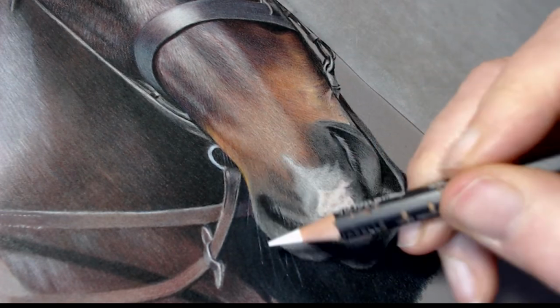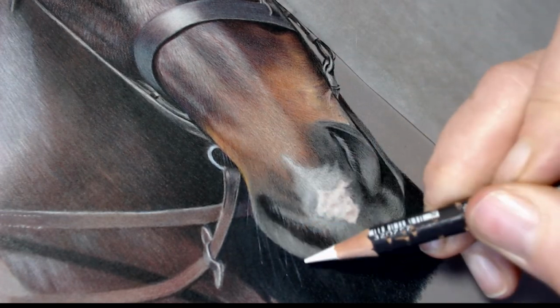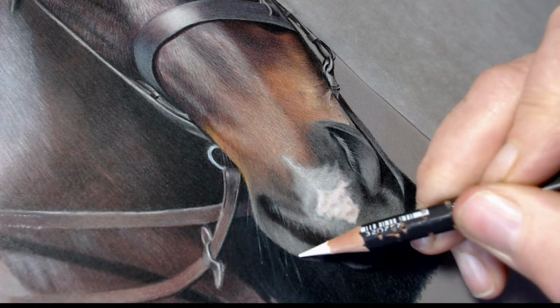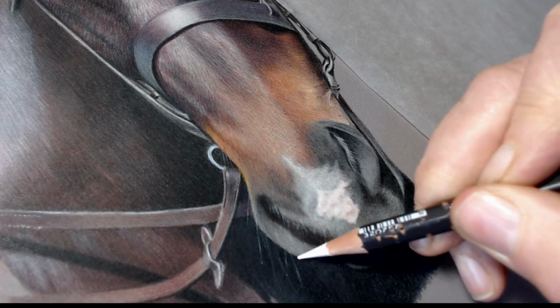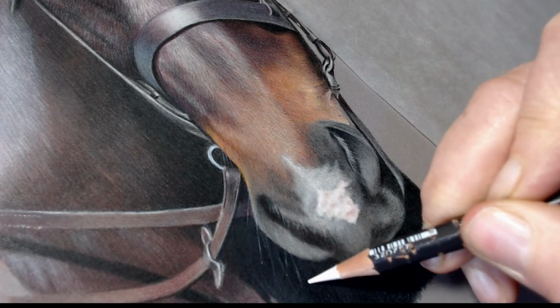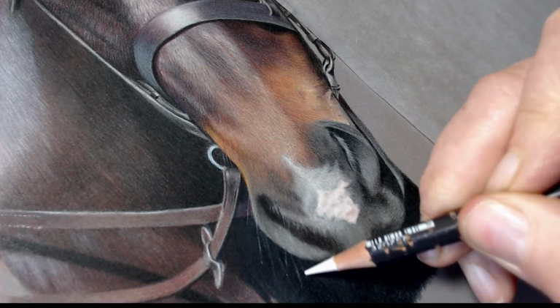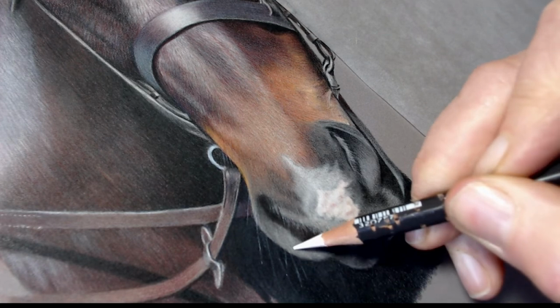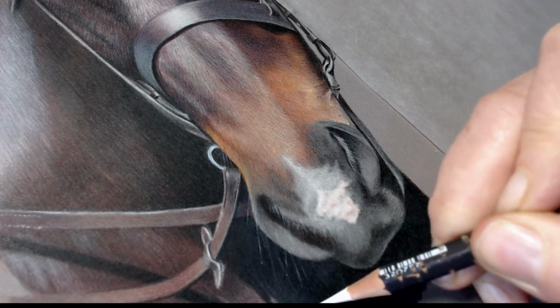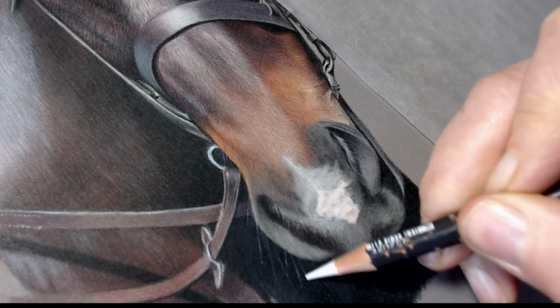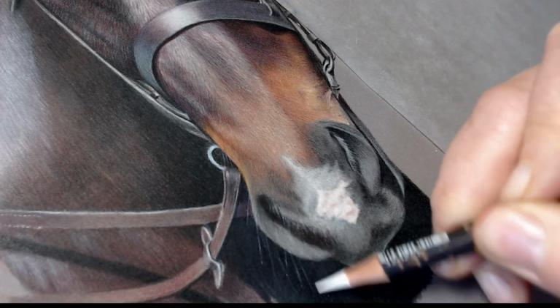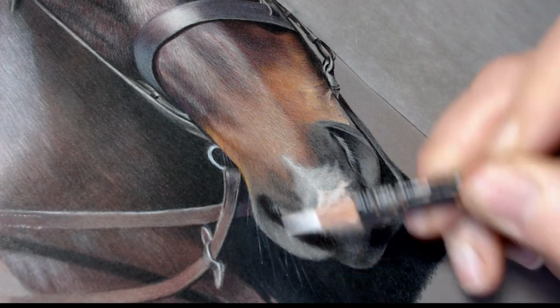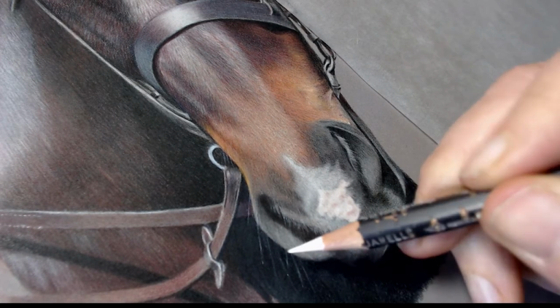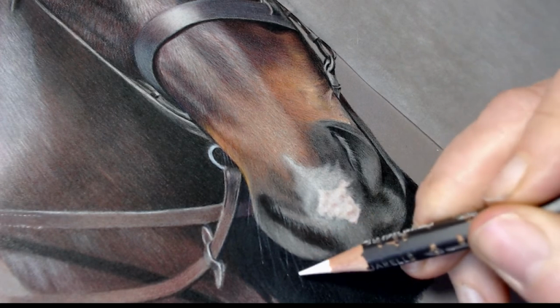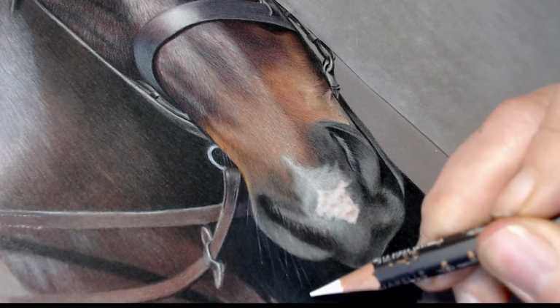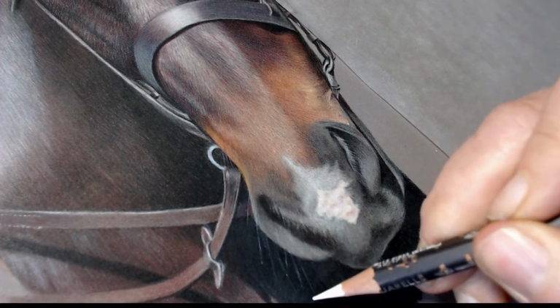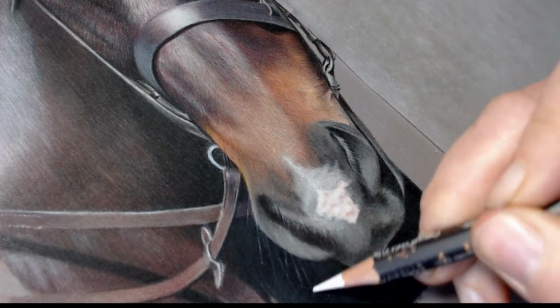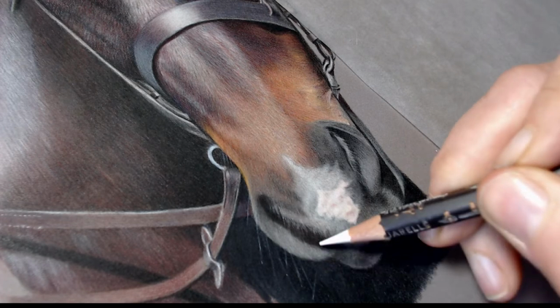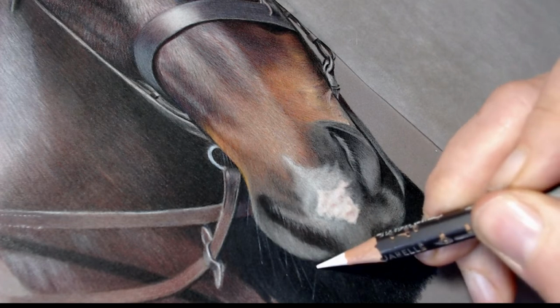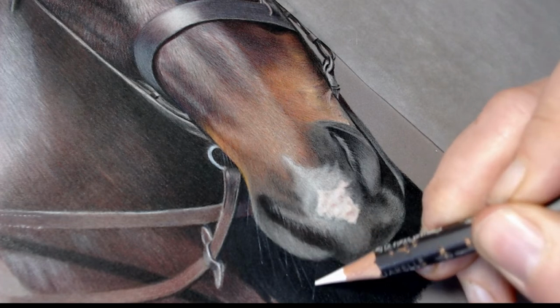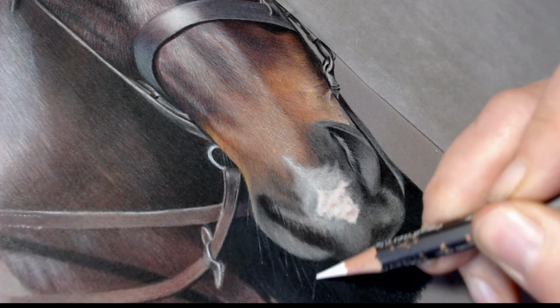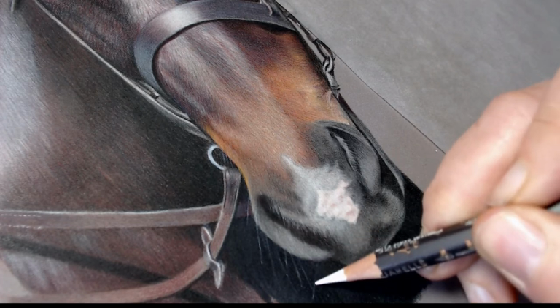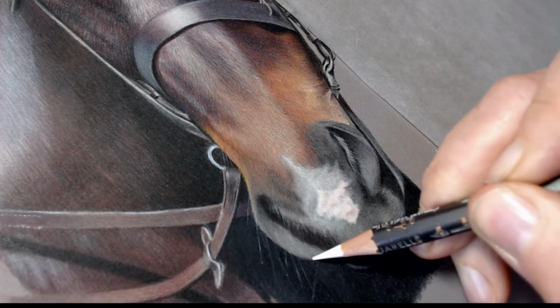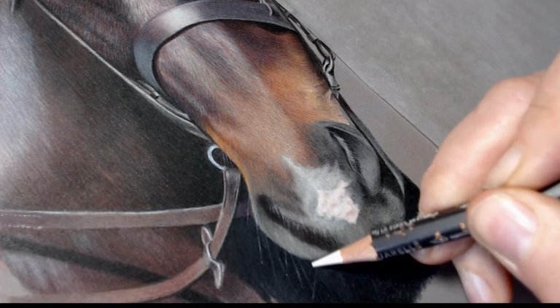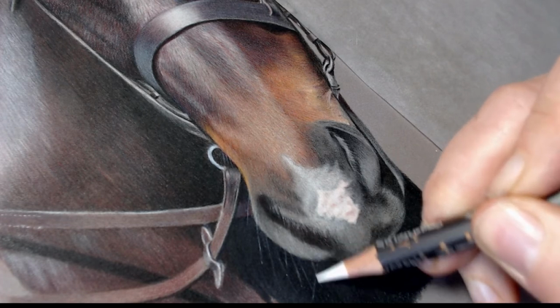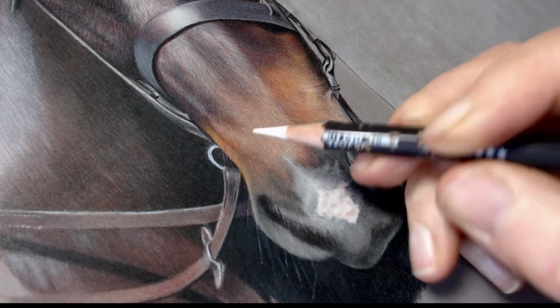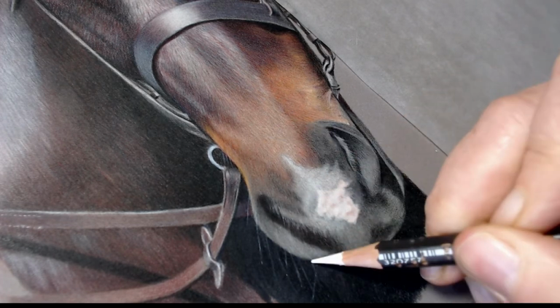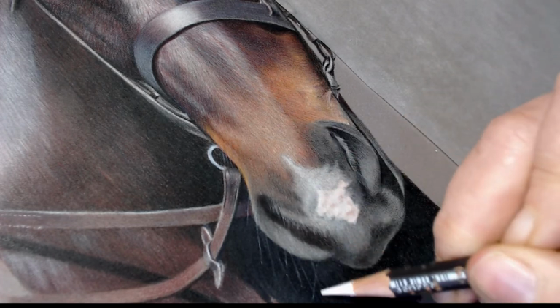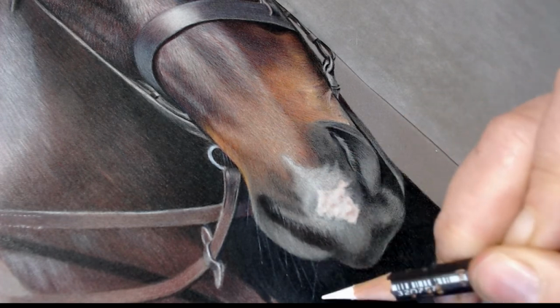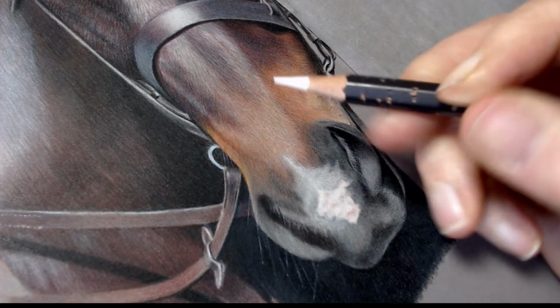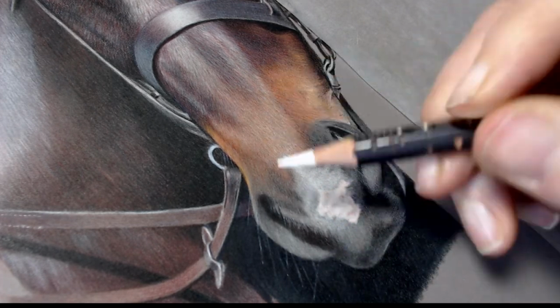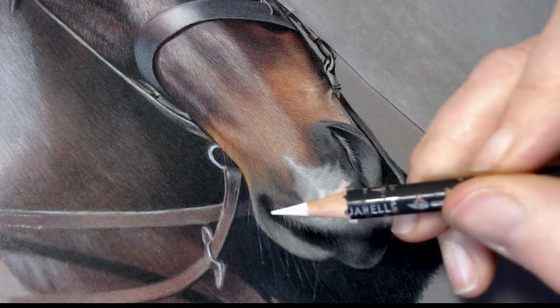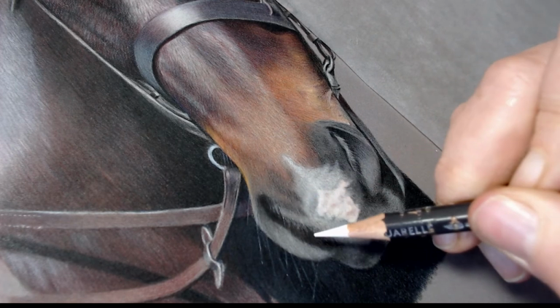What I'll do later on is just come back in with probably a Faber-Castell Polychromos walnut brown and black and just fill in some of the brighter bits.